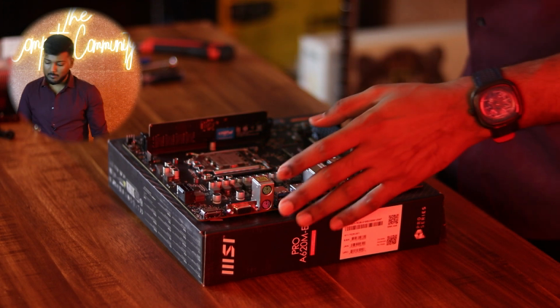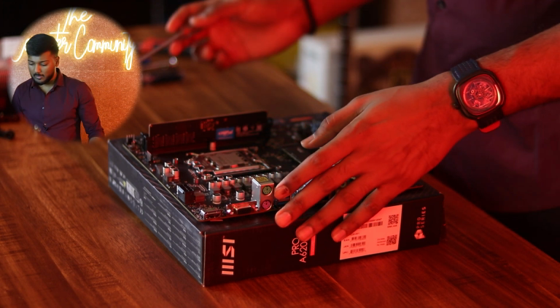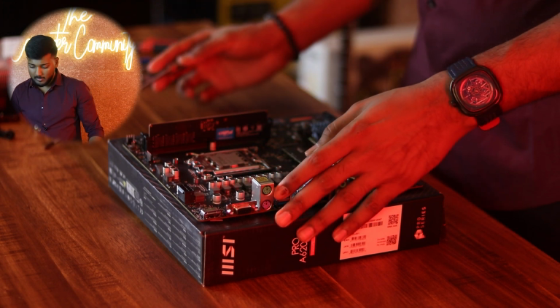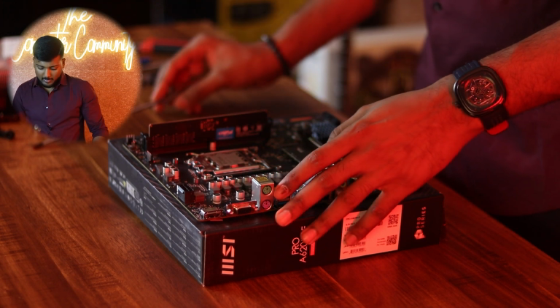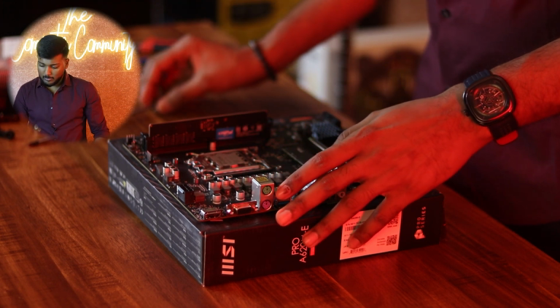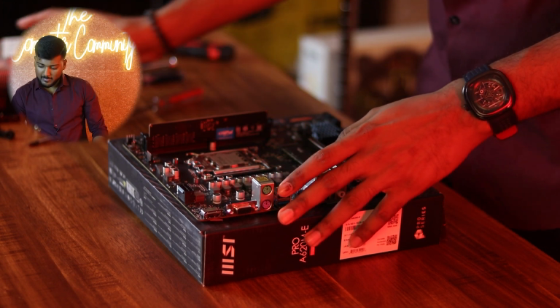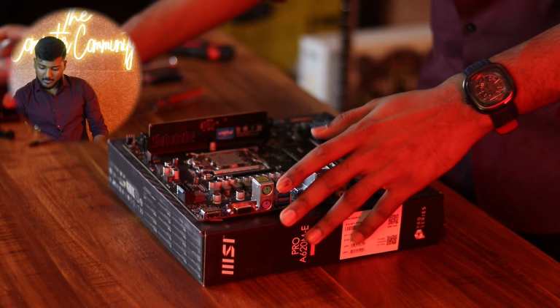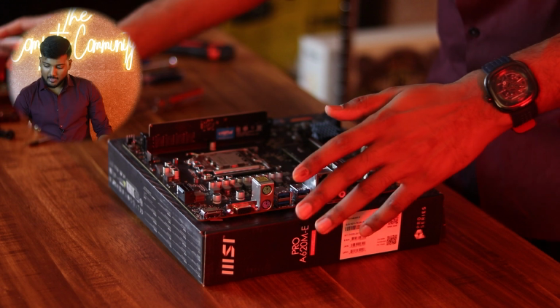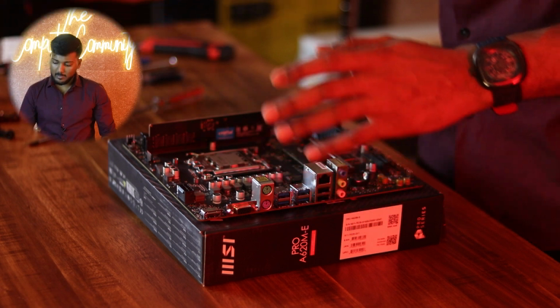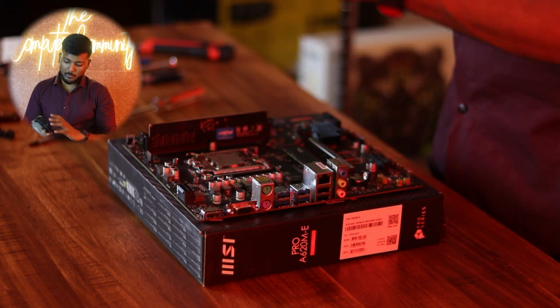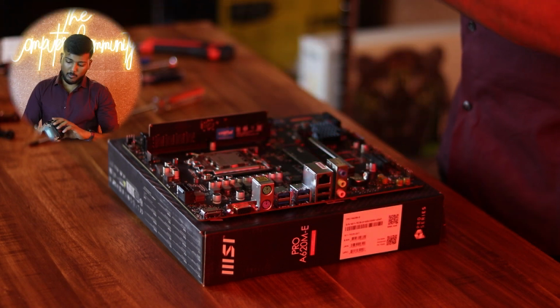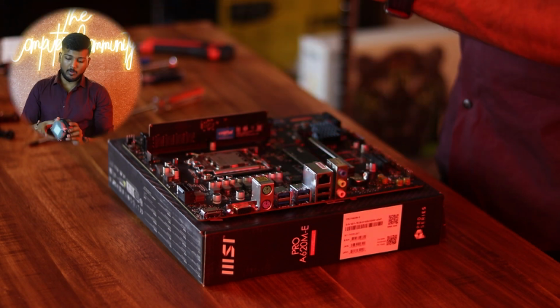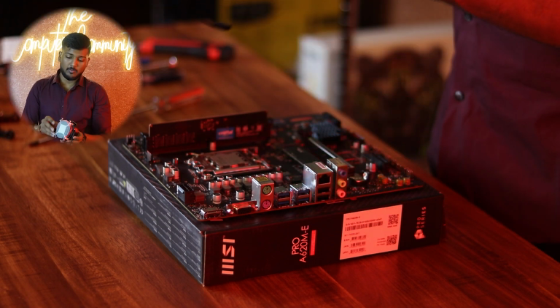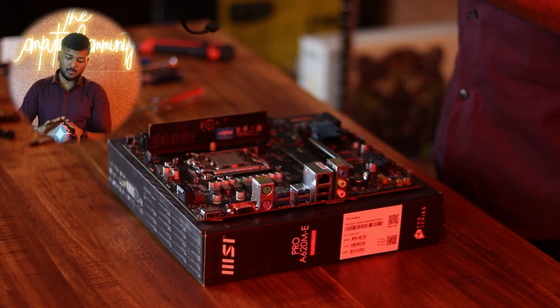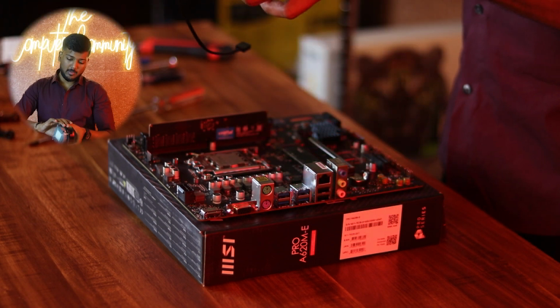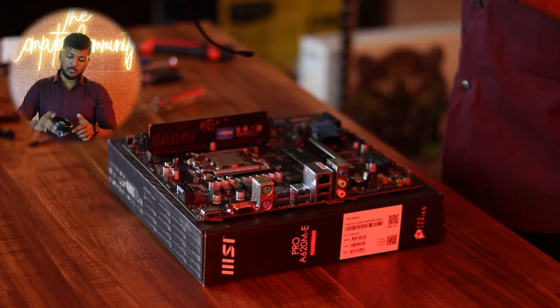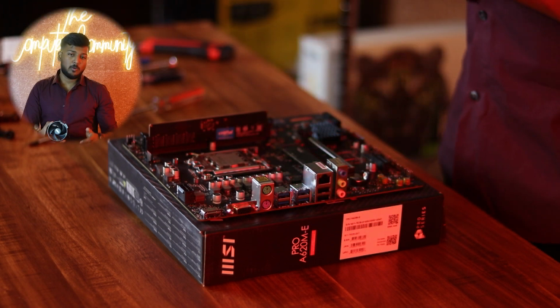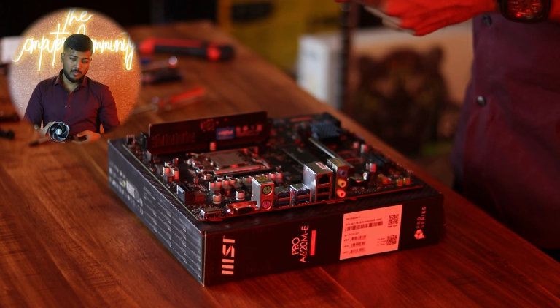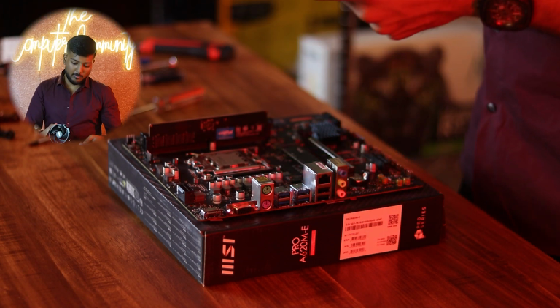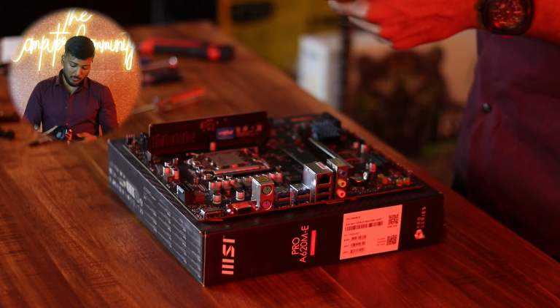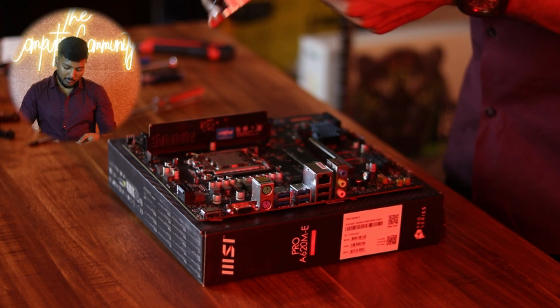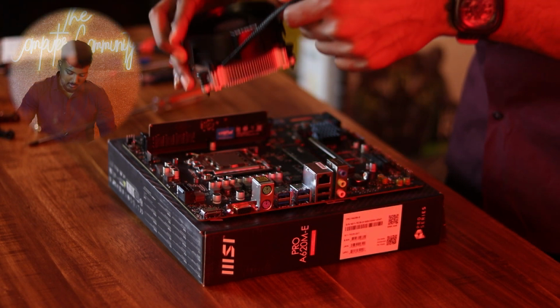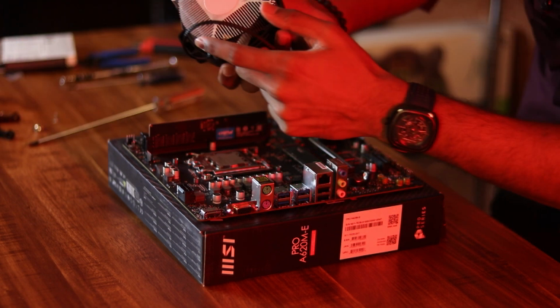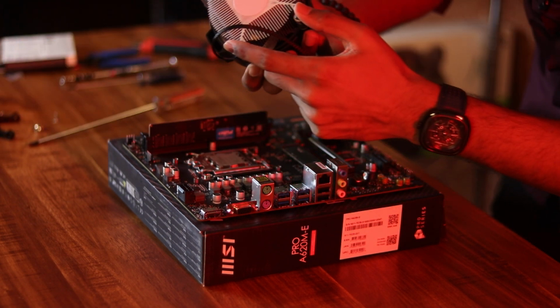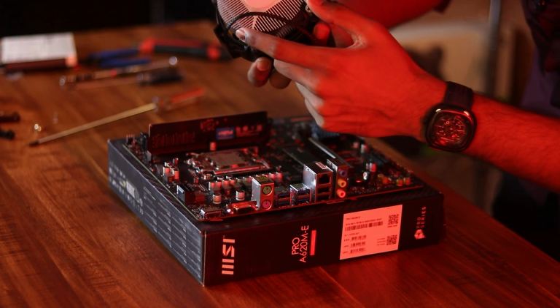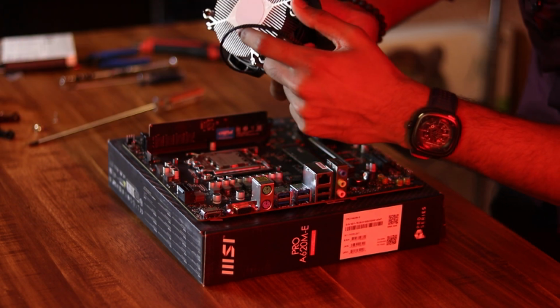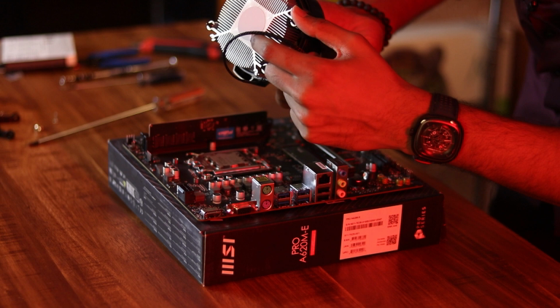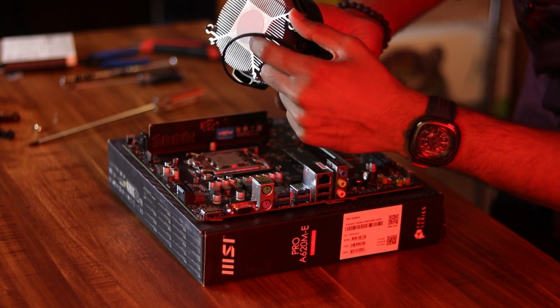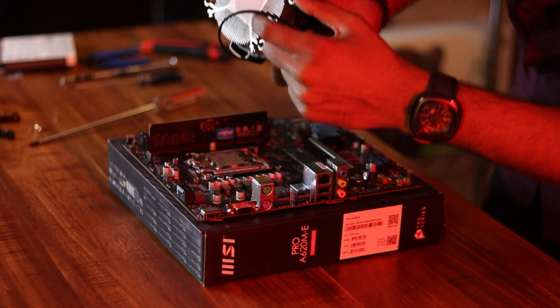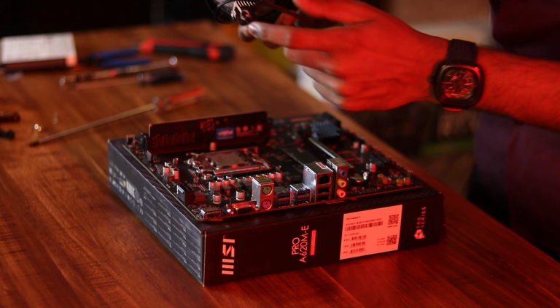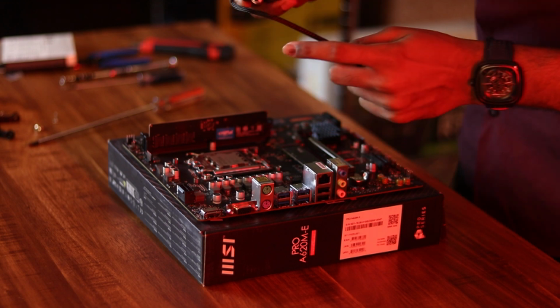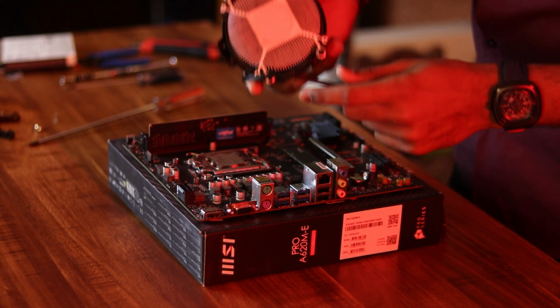It is not a major difference, and since it is a budget build, we are staying with this option. The cooler also comes with pre-applied thermal paste.